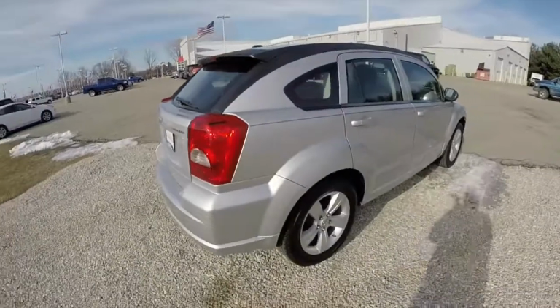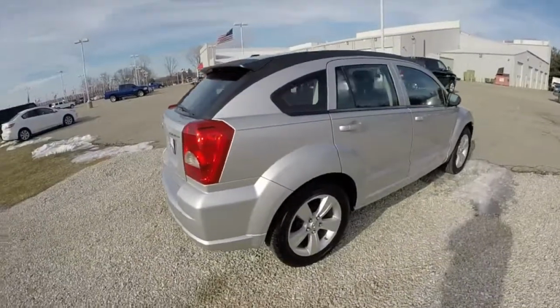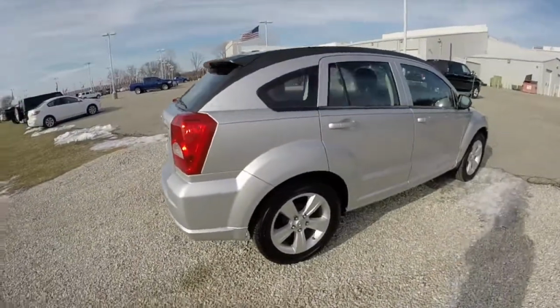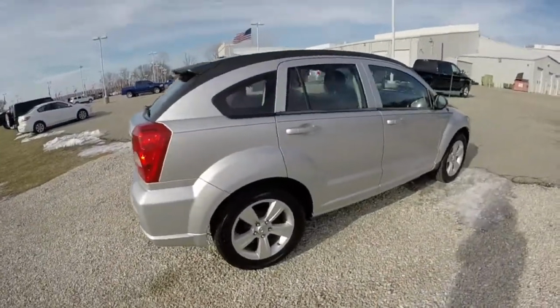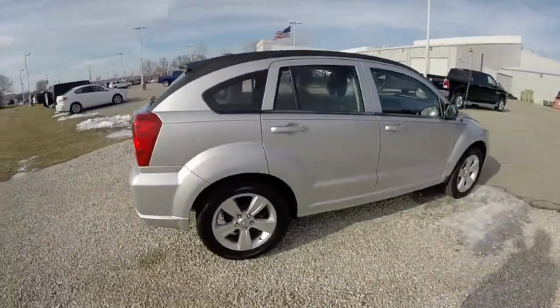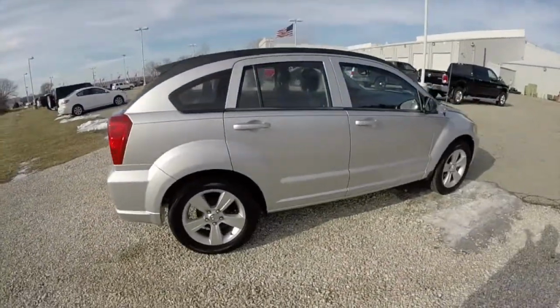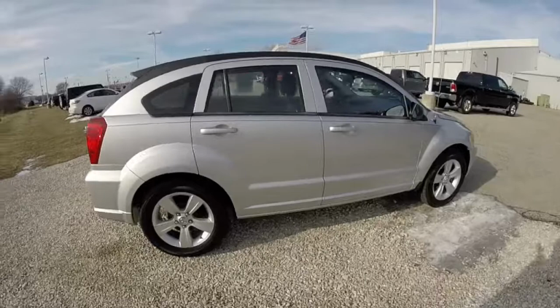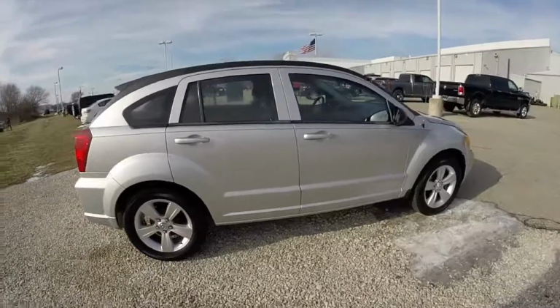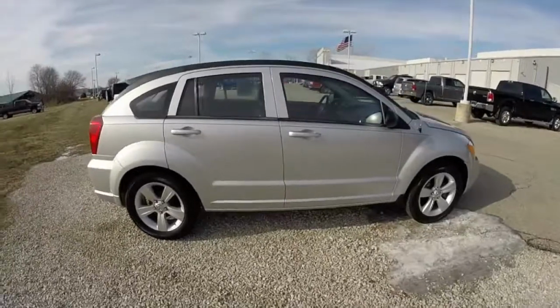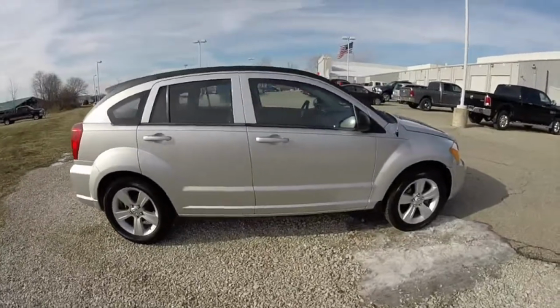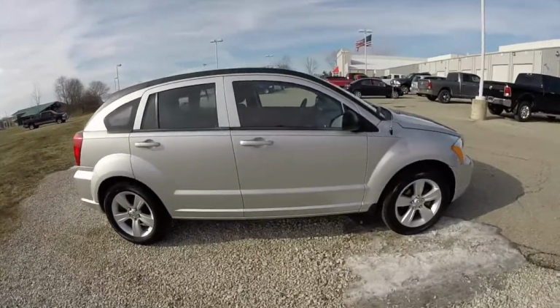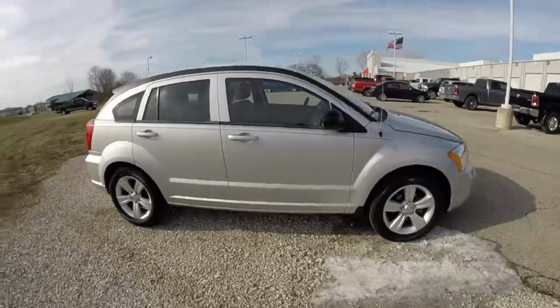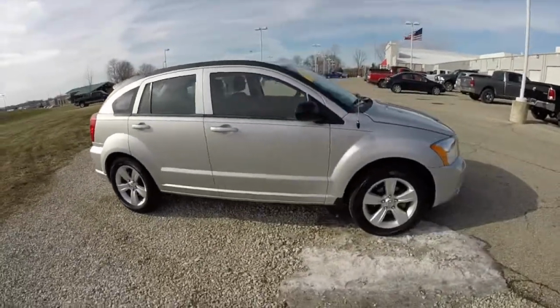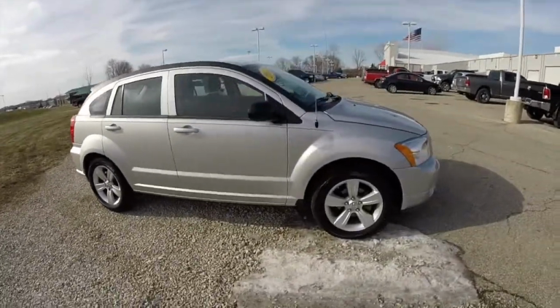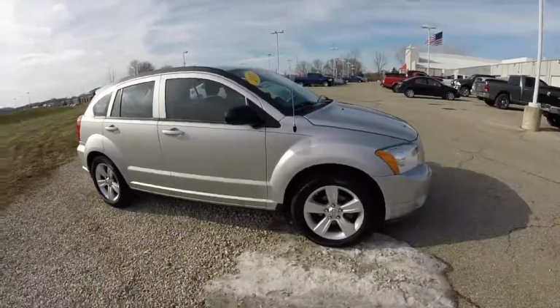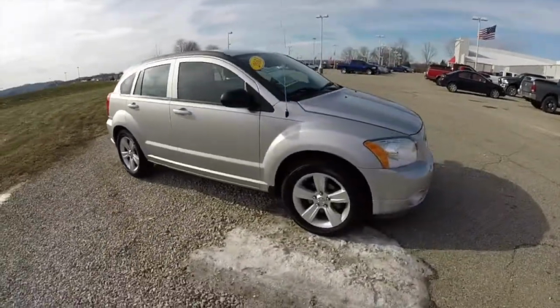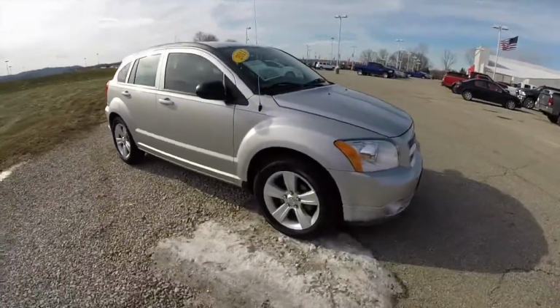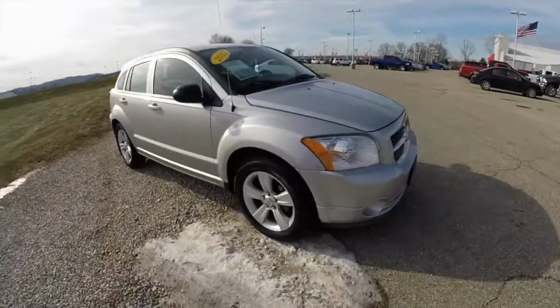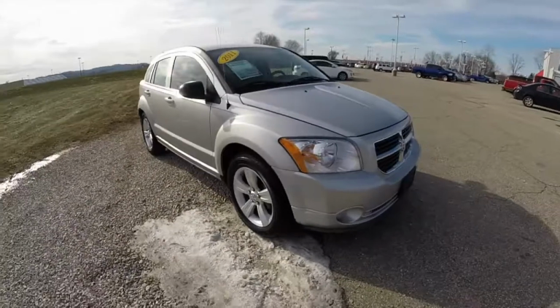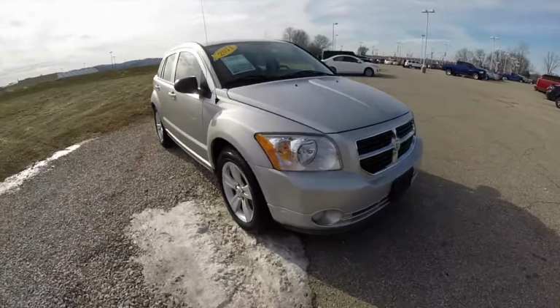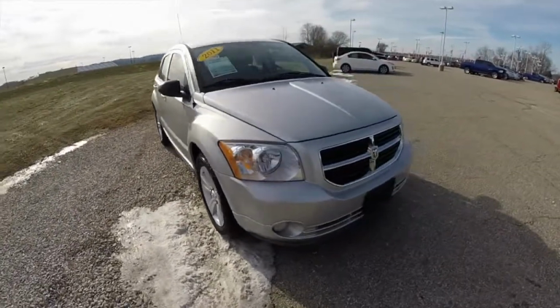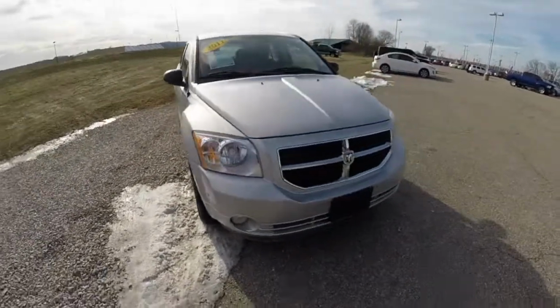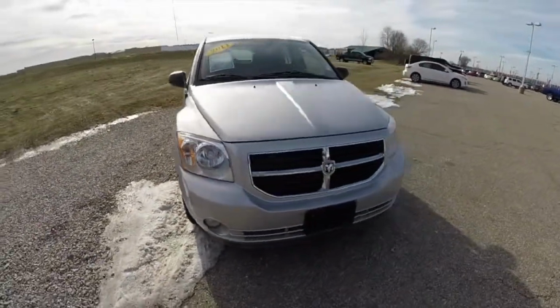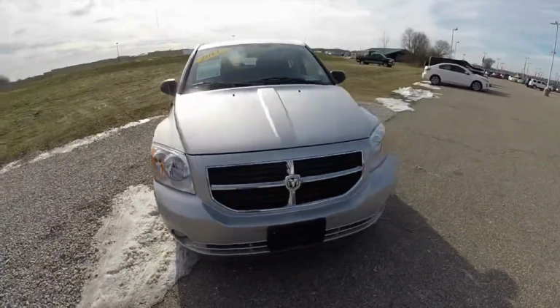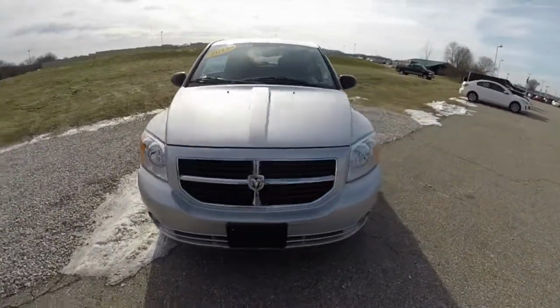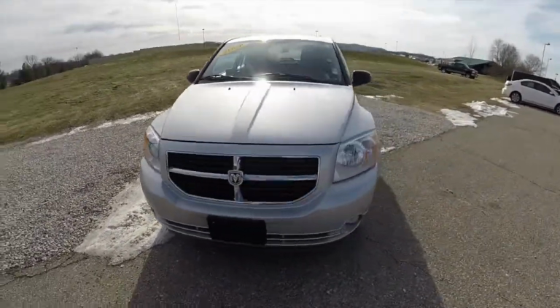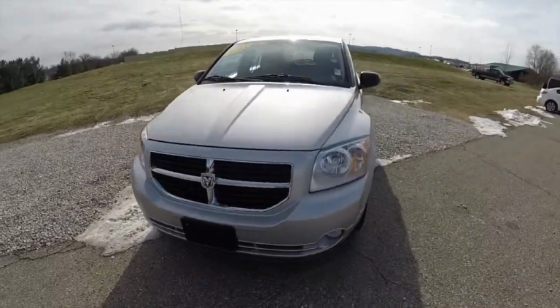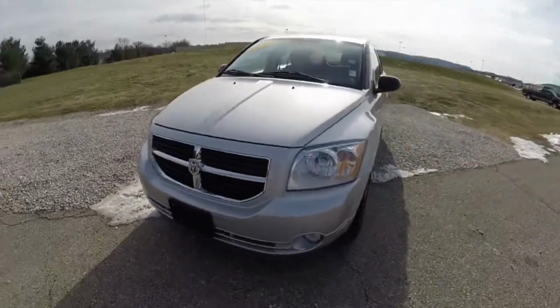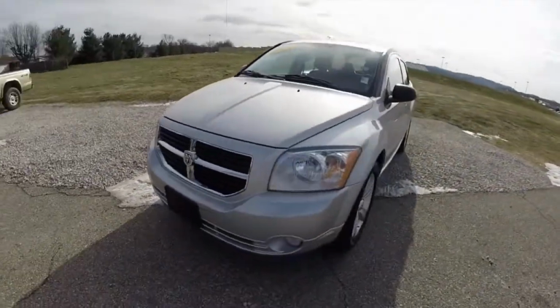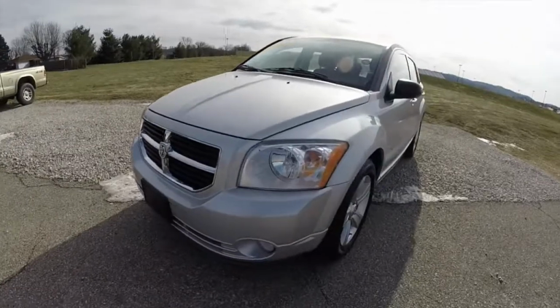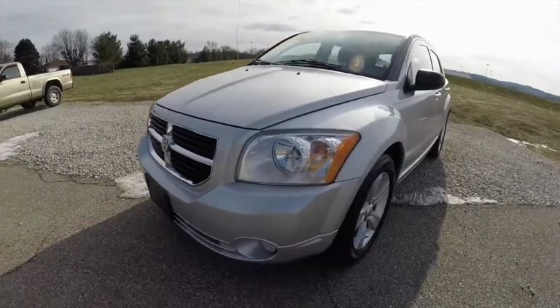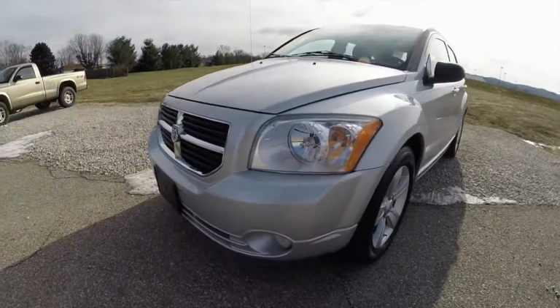This does conclude our quick walk around look at this 2011 Dodge Caliber Main Street. If you have any questions or would like to see this vehicle, please contact our showroom. One of our friendly sales staff will be more than happy to answer any questions you may have. And as always, thanks for watching.